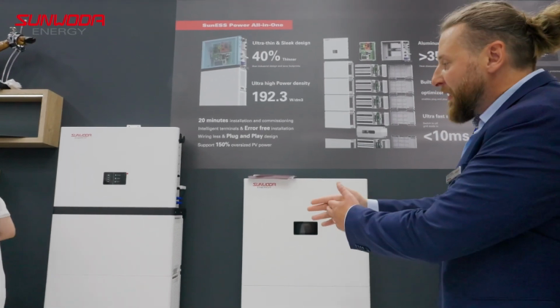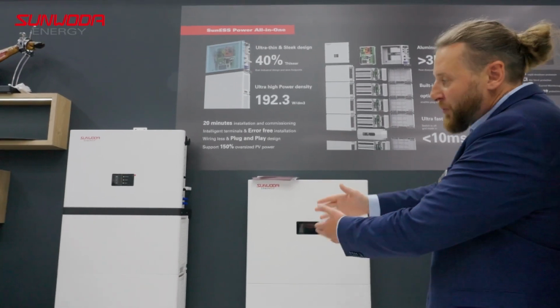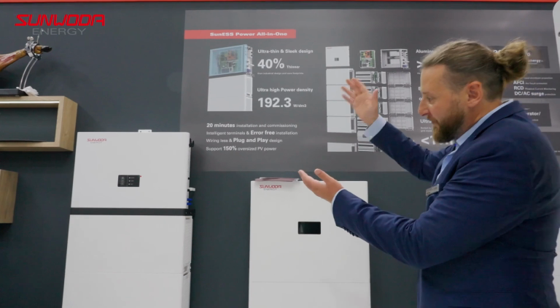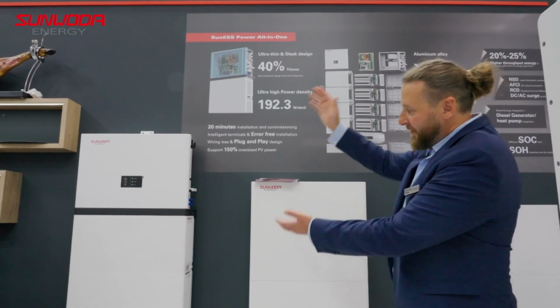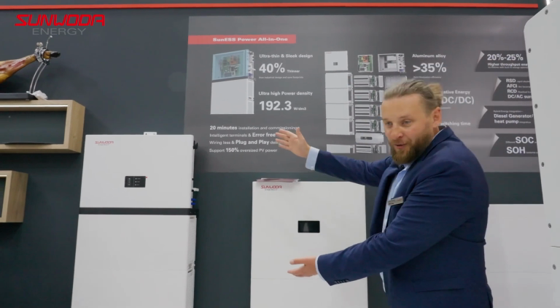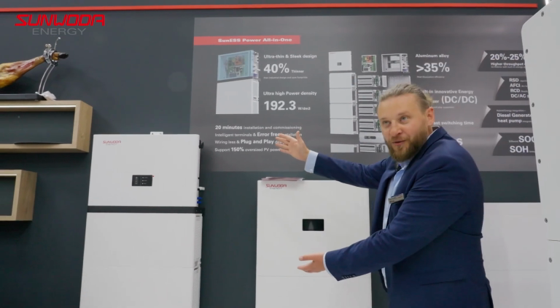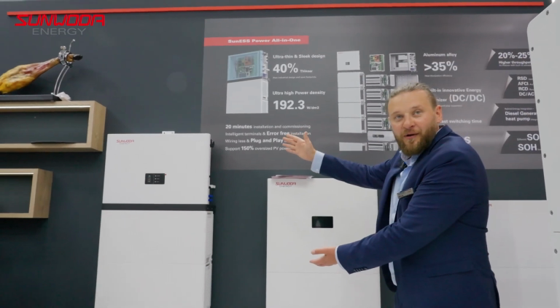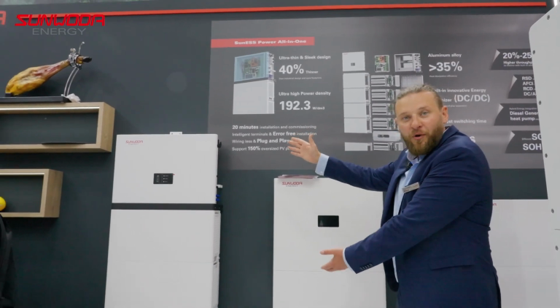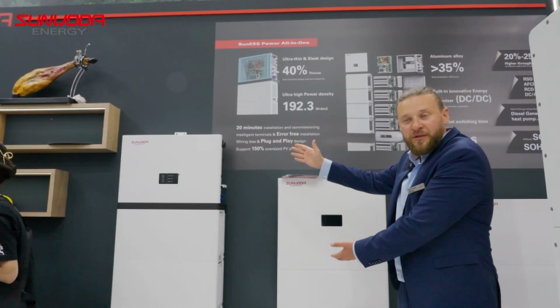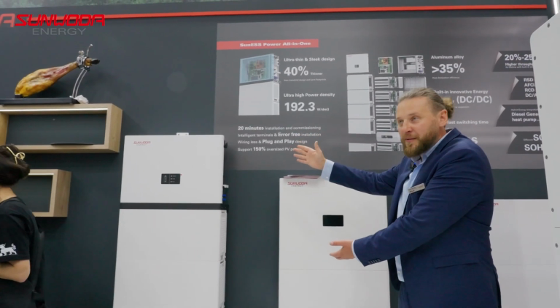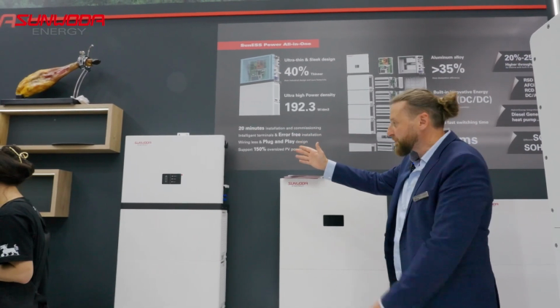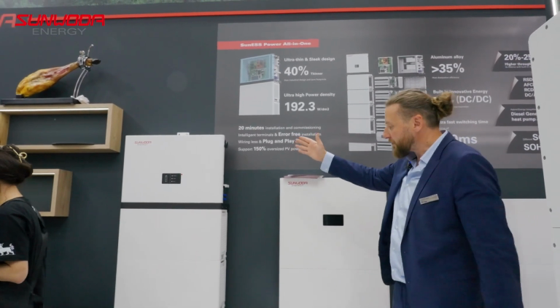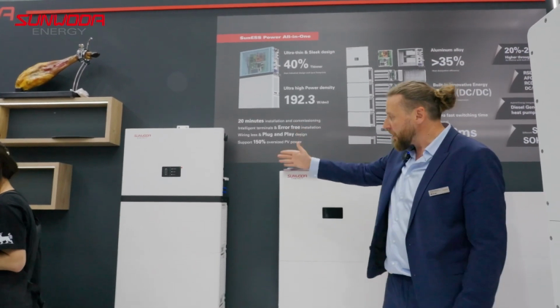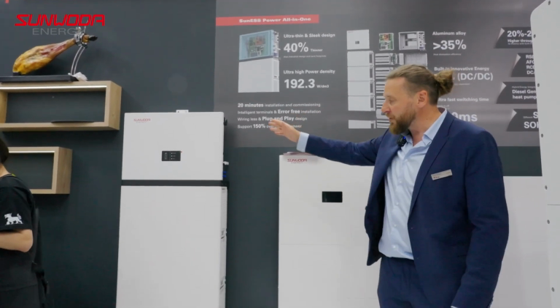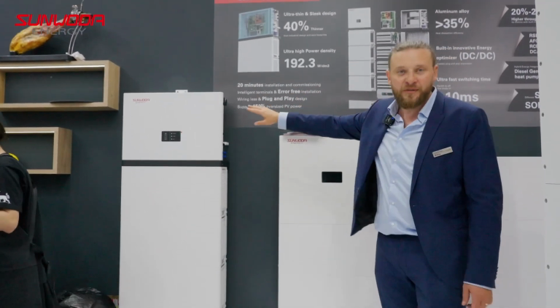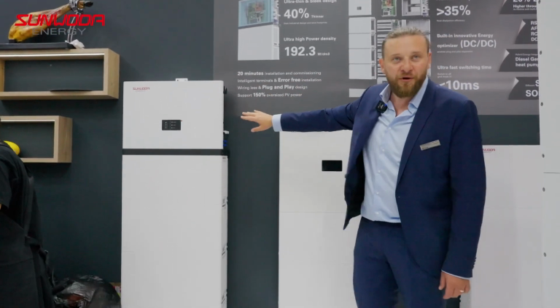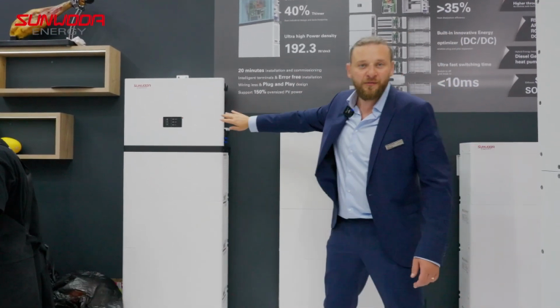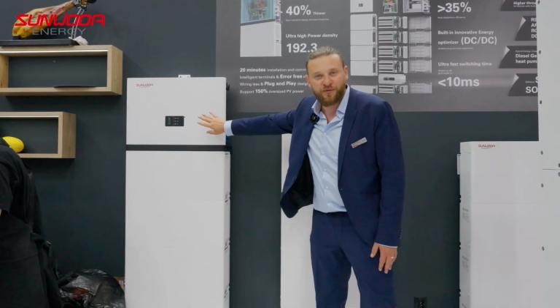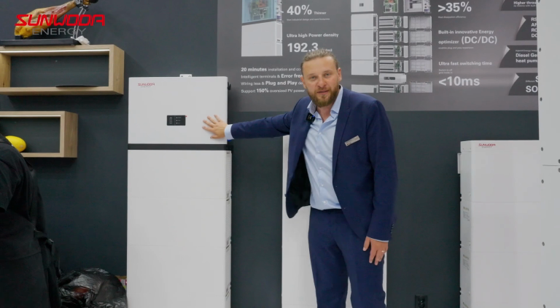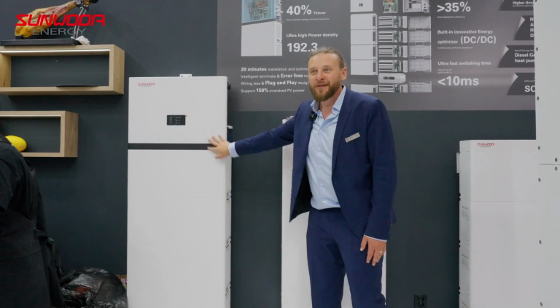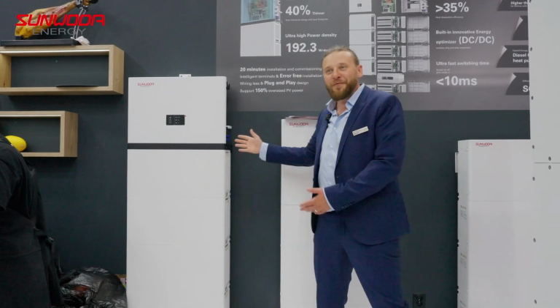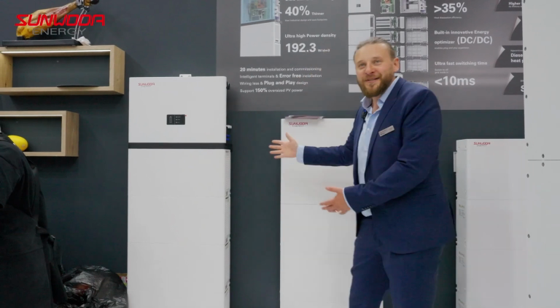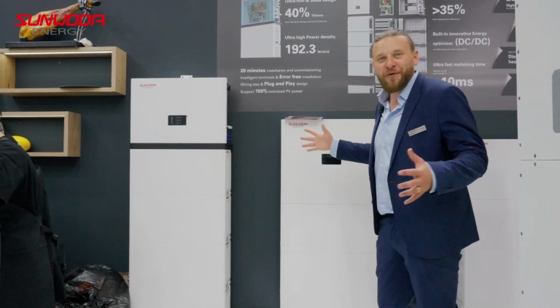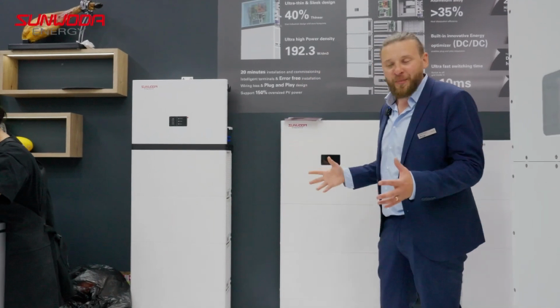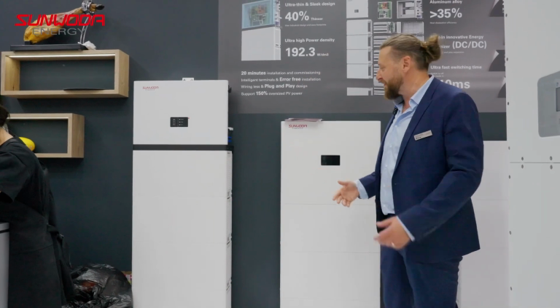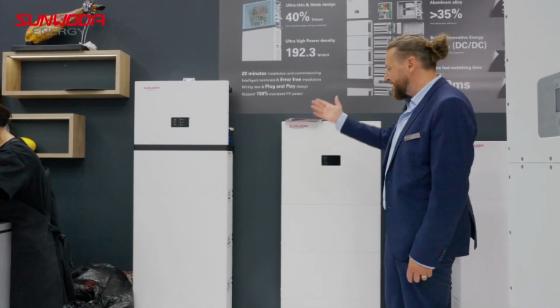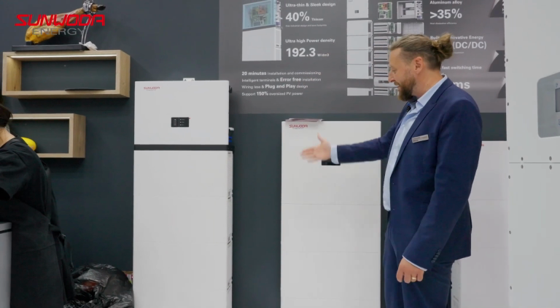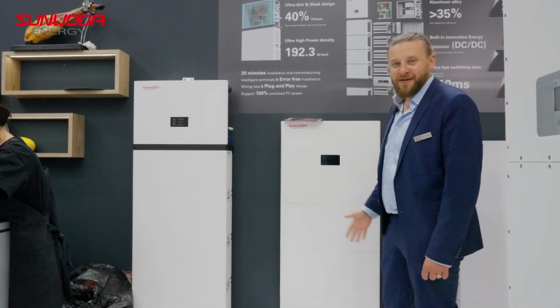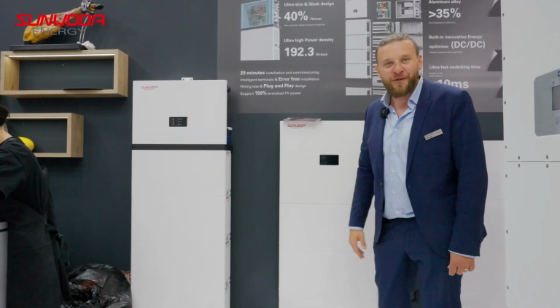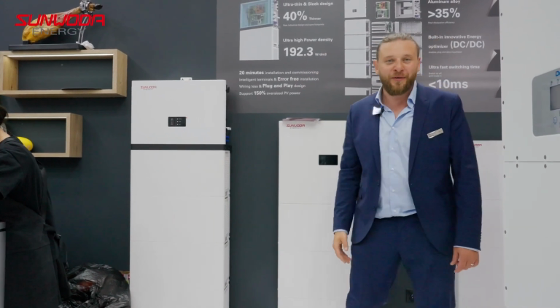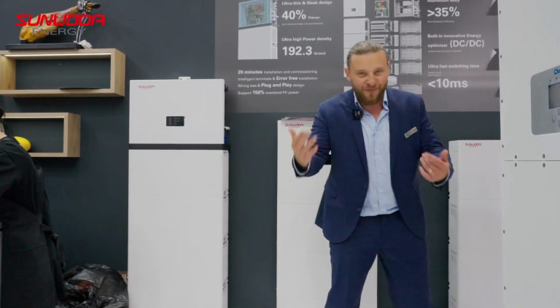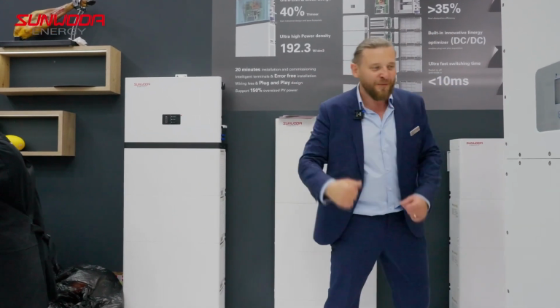We also have an all-in-one system, which includes an inverter from us. Very interesting, very compact, and quite good-looking. Follow me.